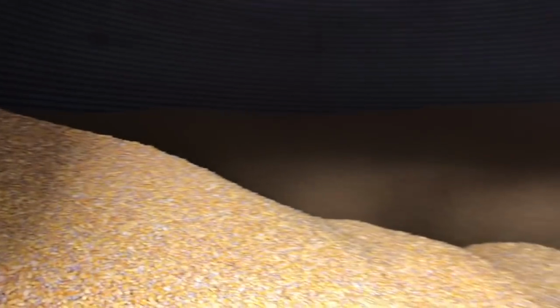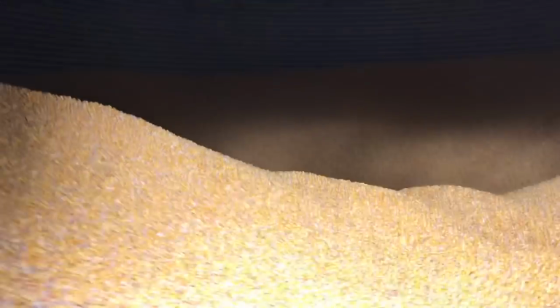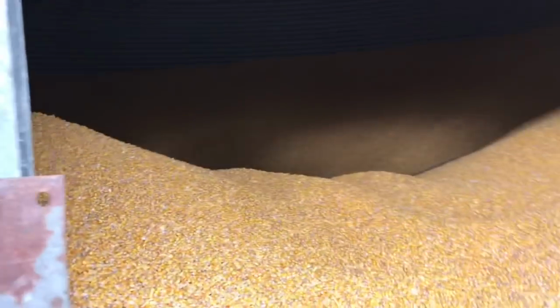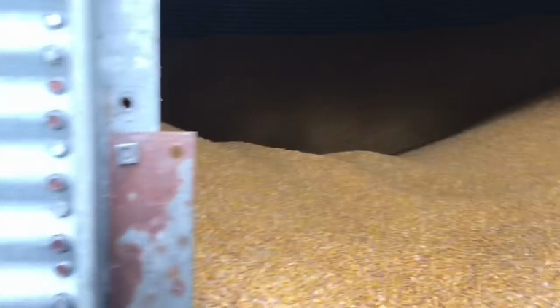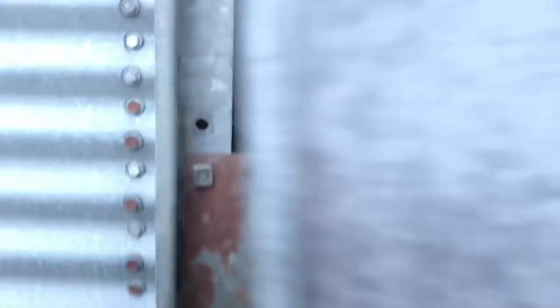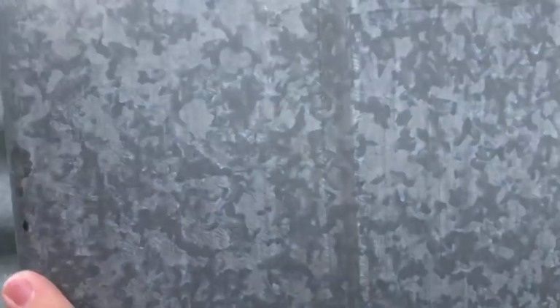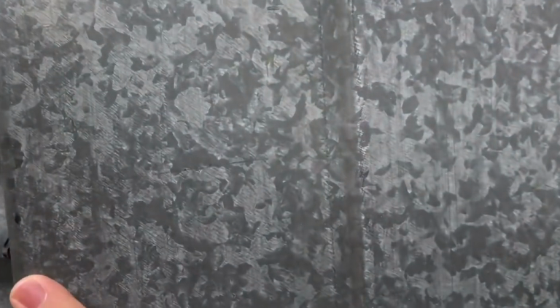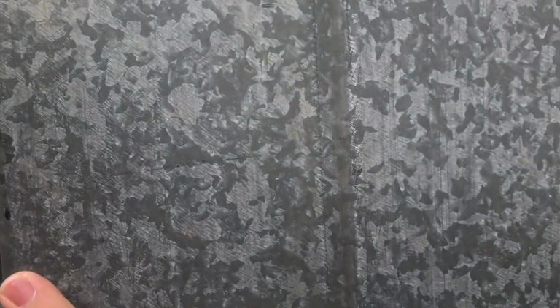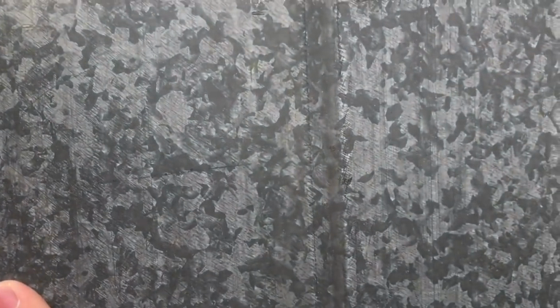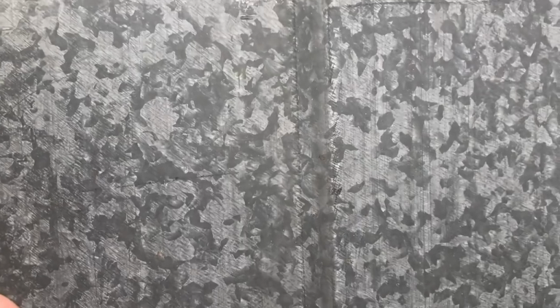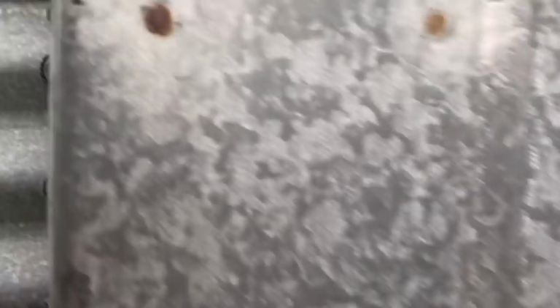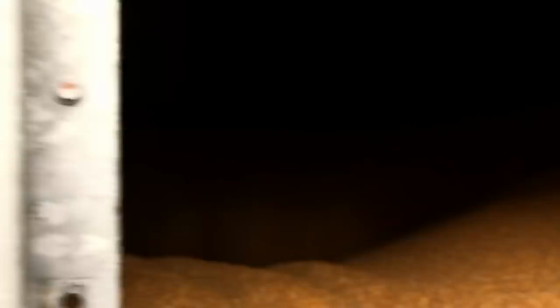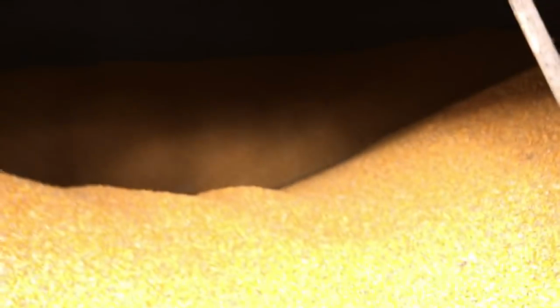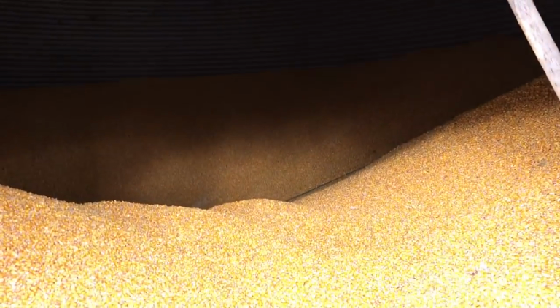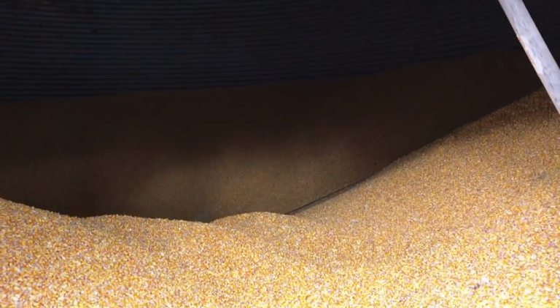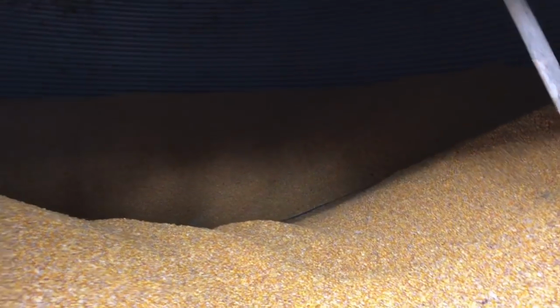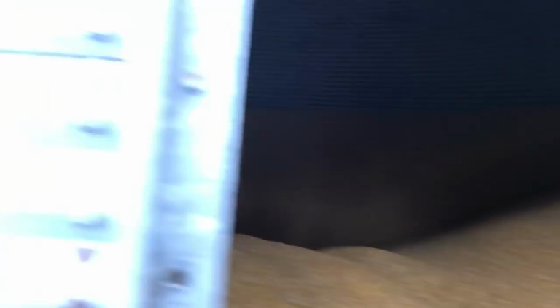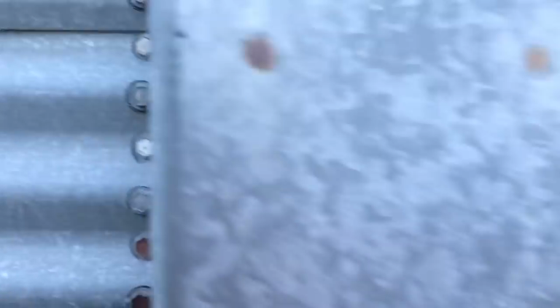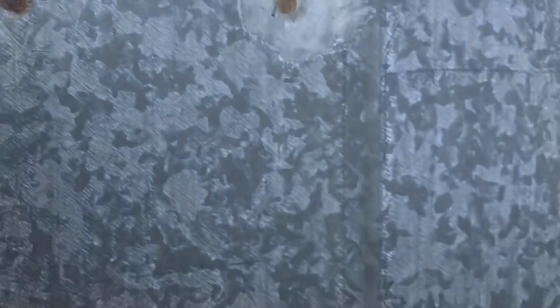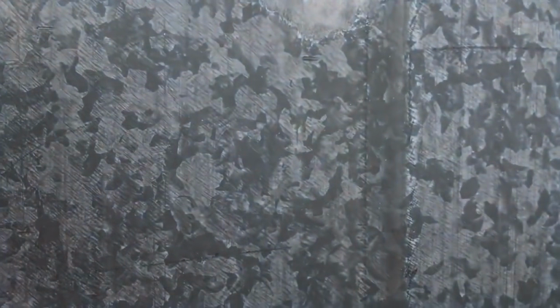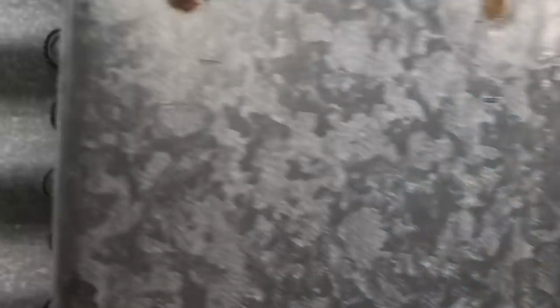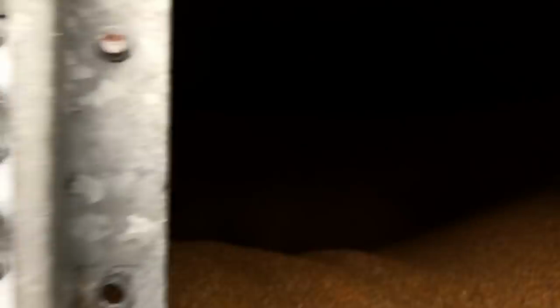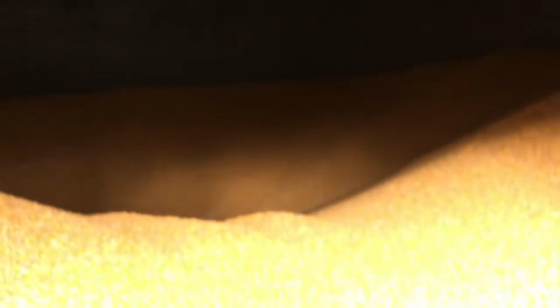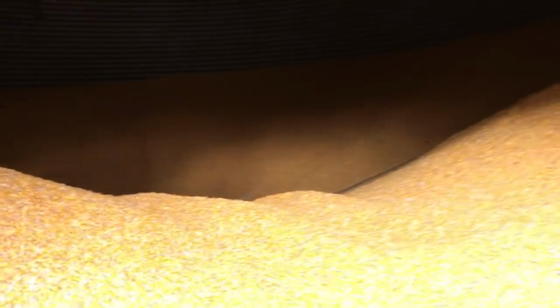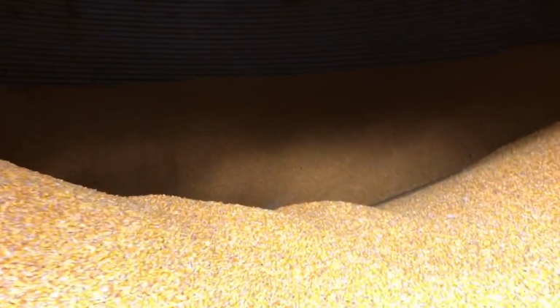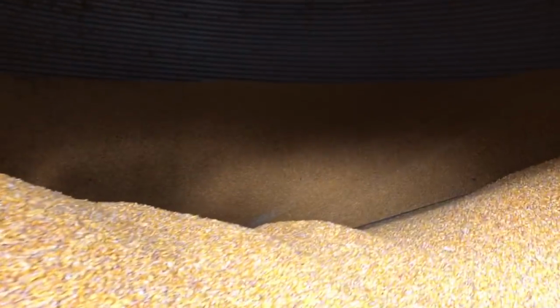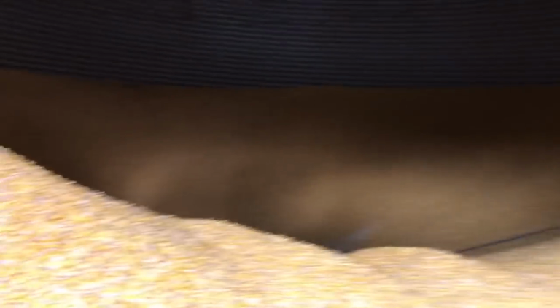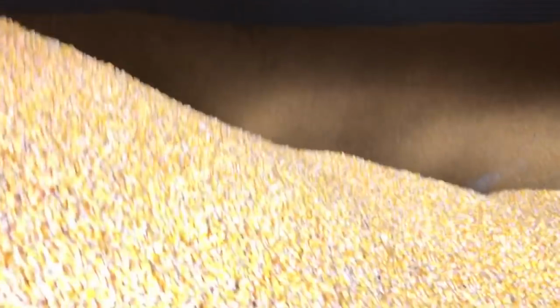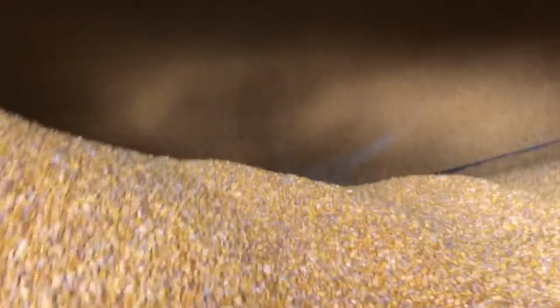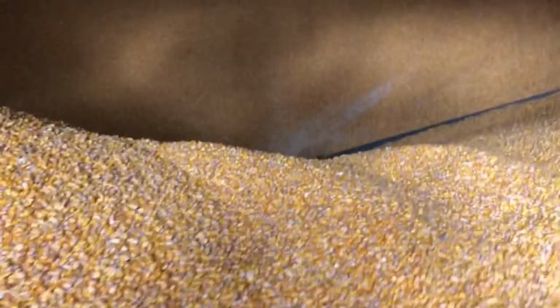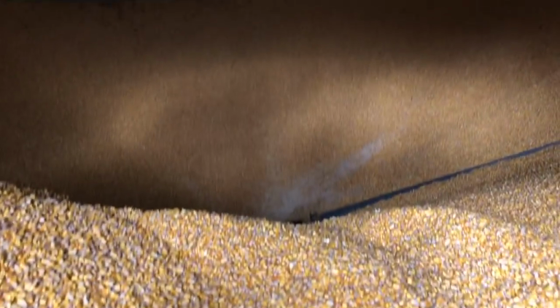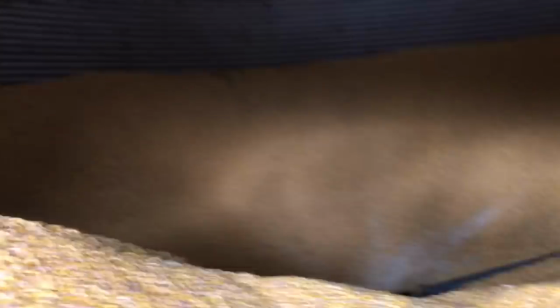Let's try this. Abracadabra — corn be gone. Oh. Here we go.